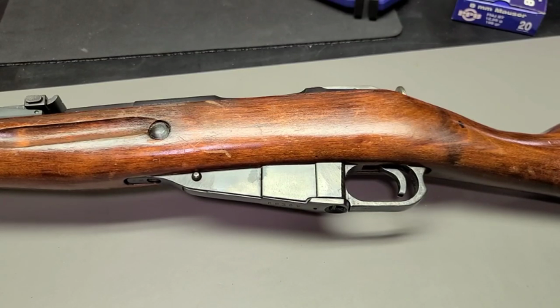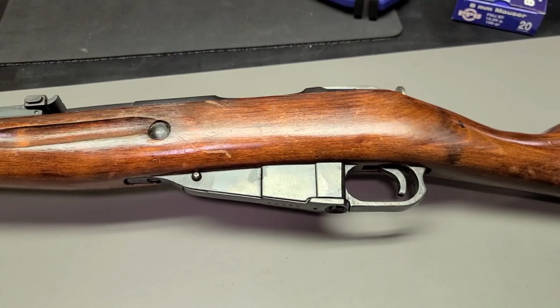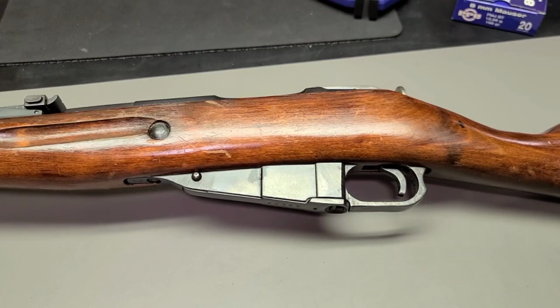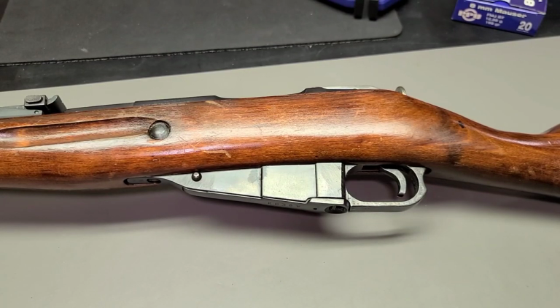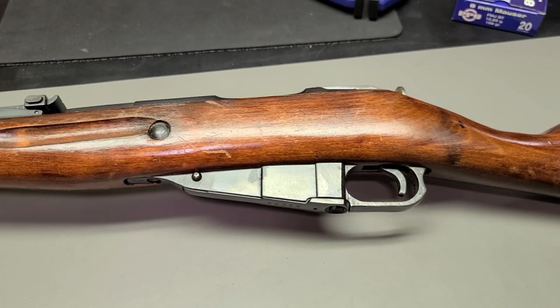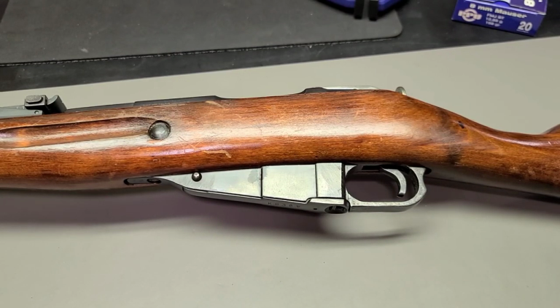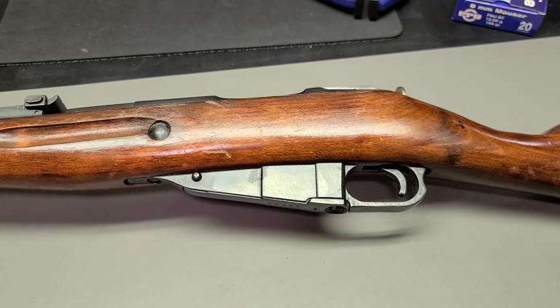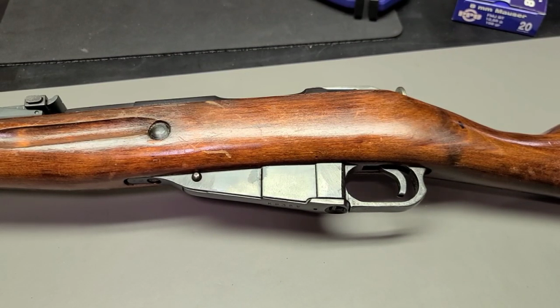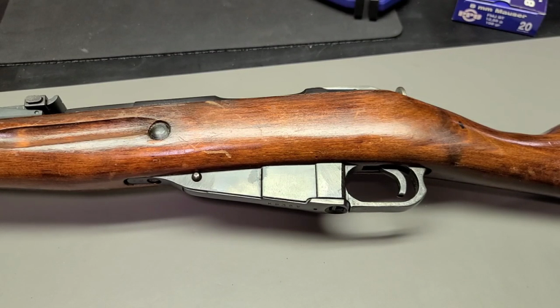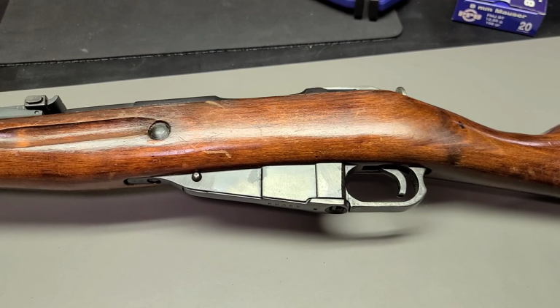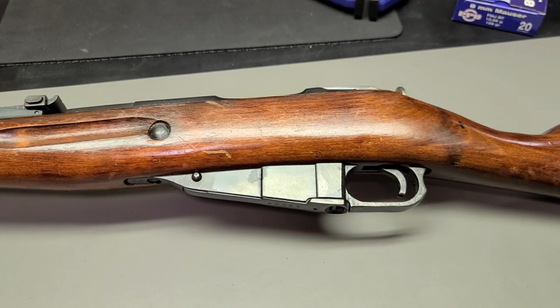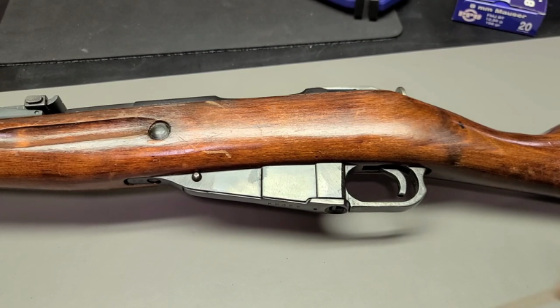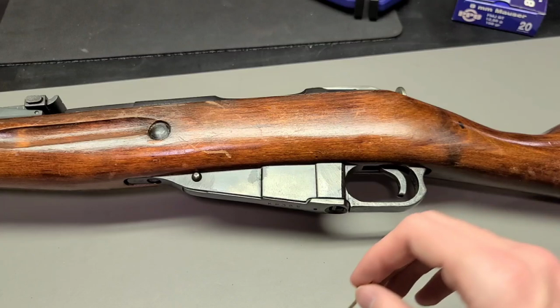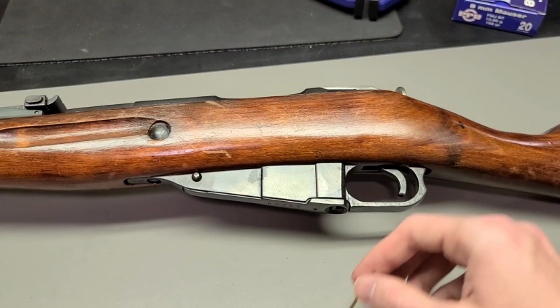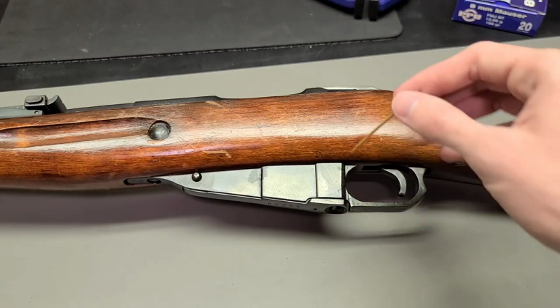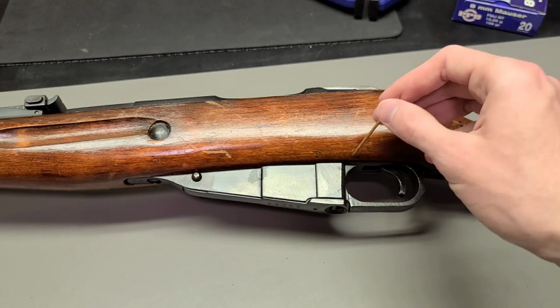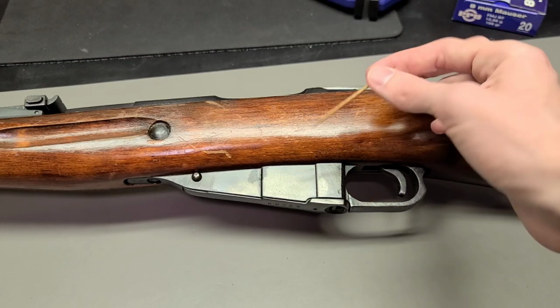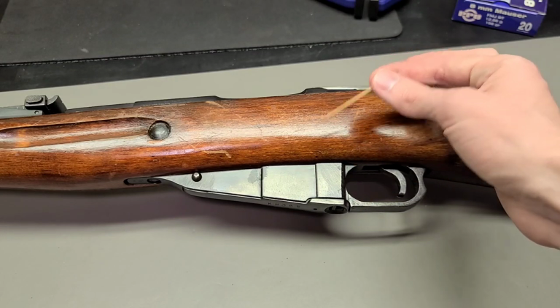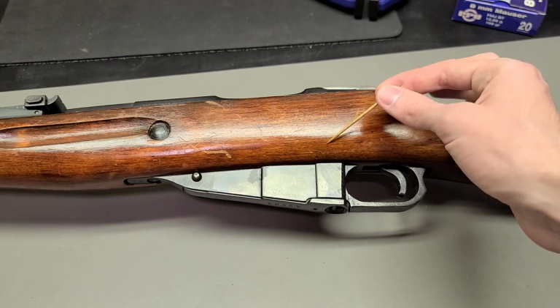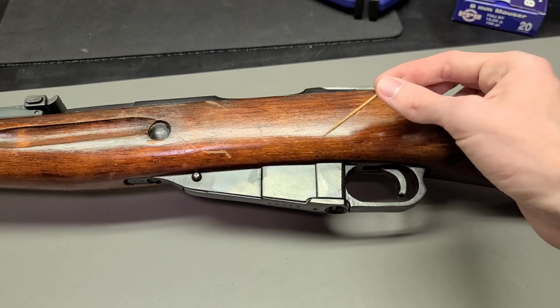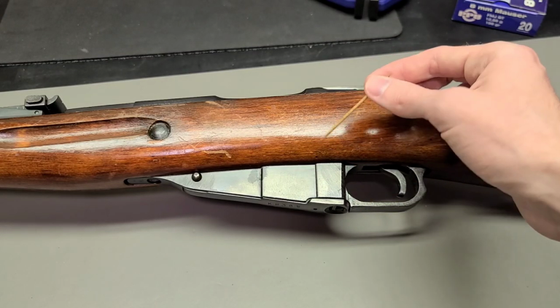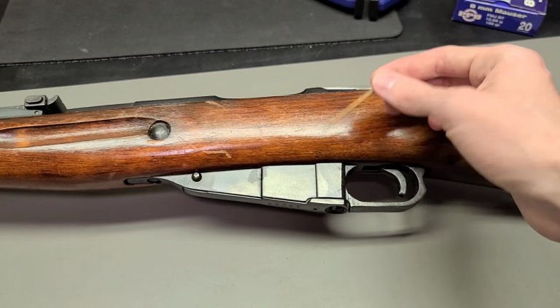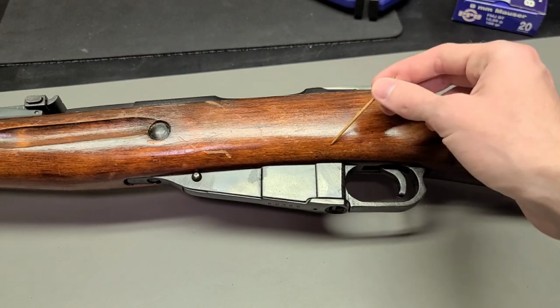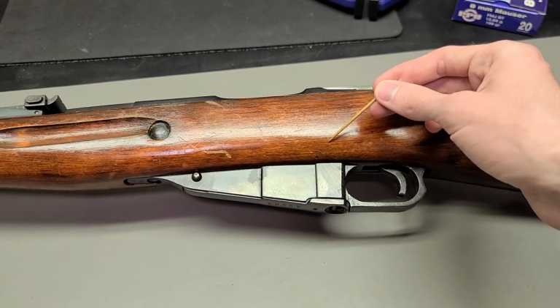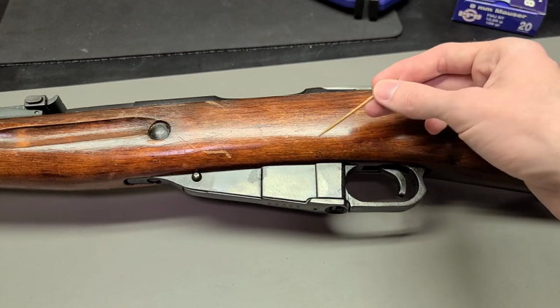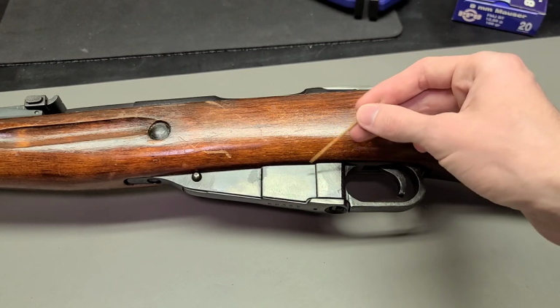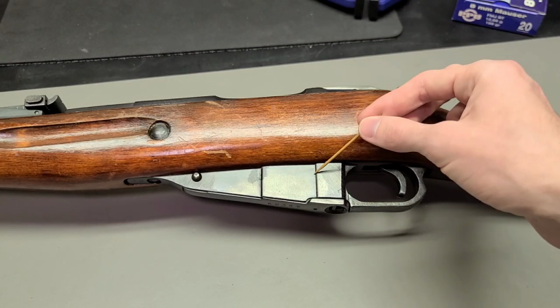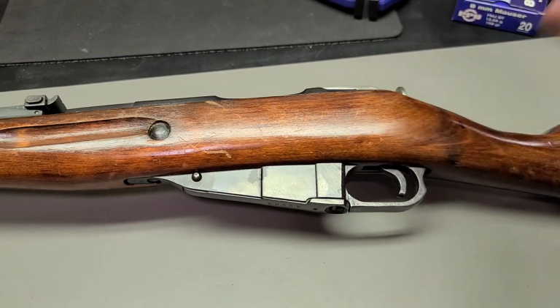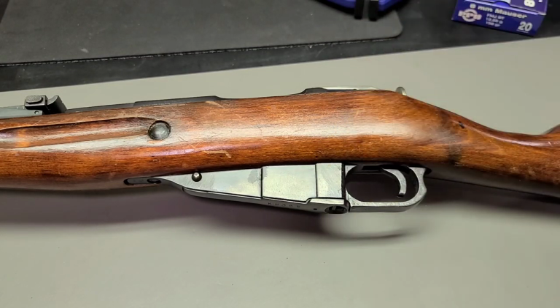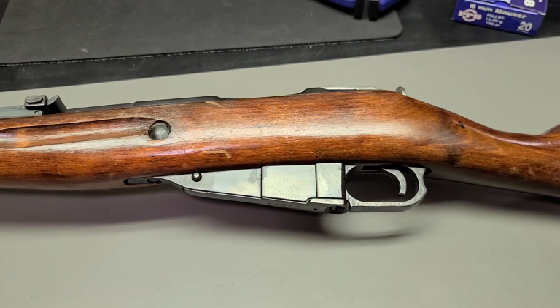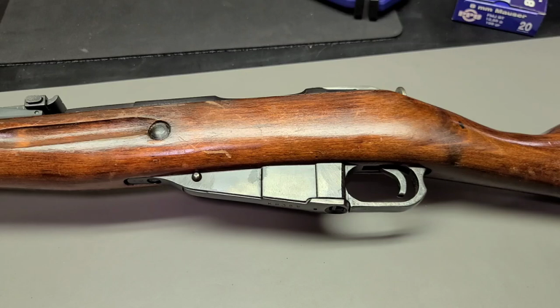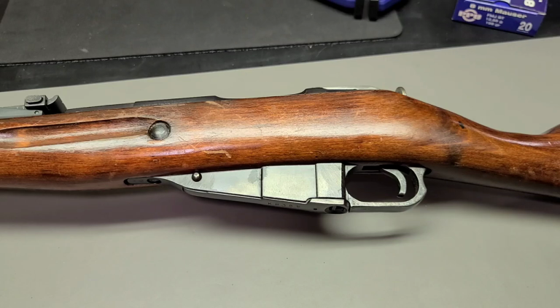Howdy folks, this is Big Sam. Today we're going to talk about rifling and the different types used on Russian Mosin-Nagant rifles.